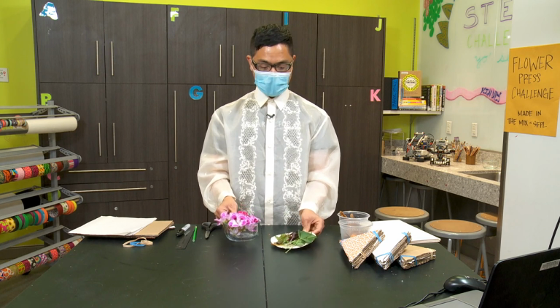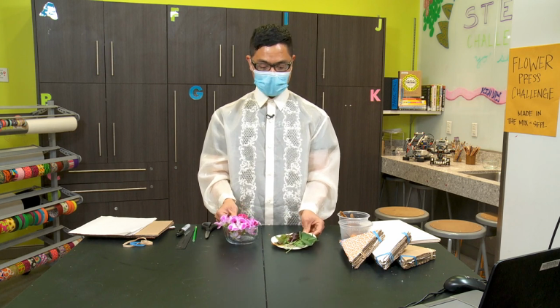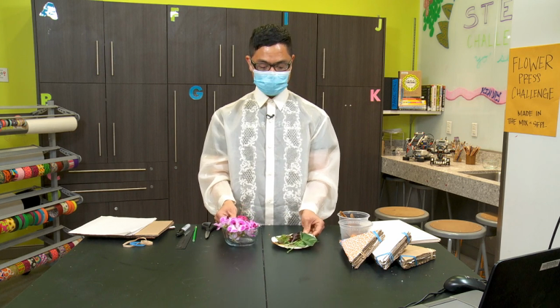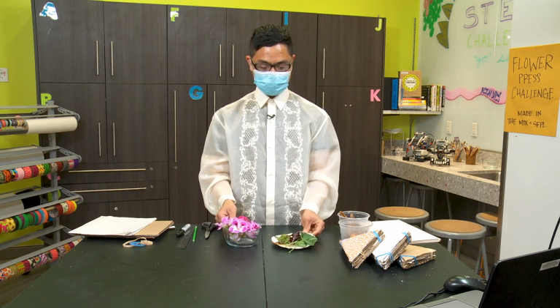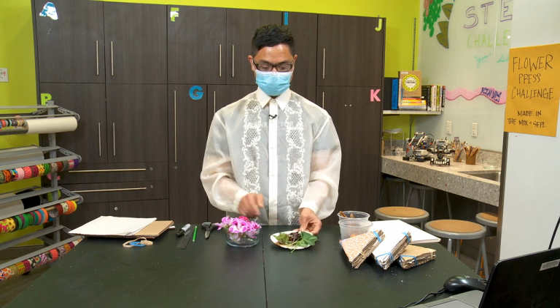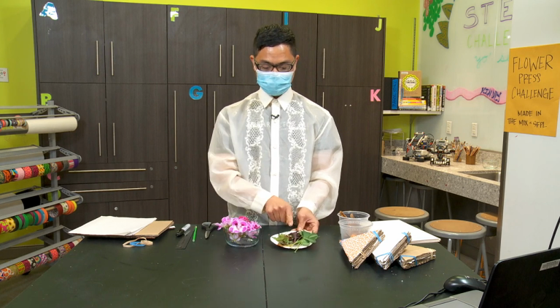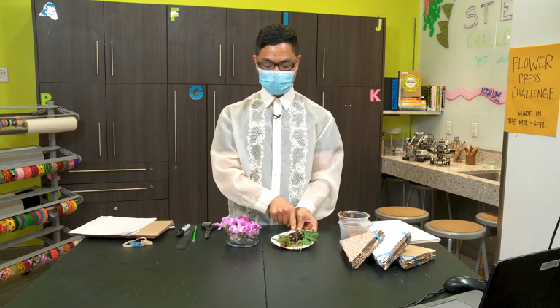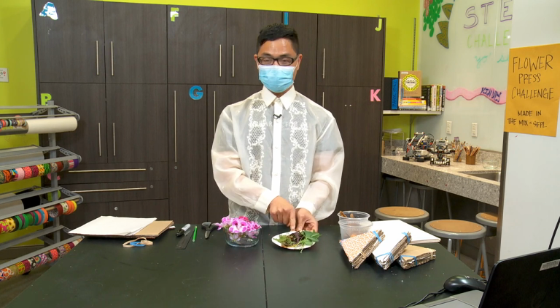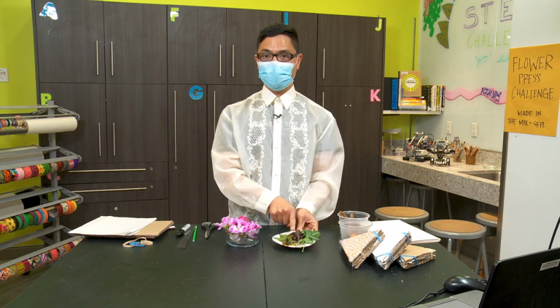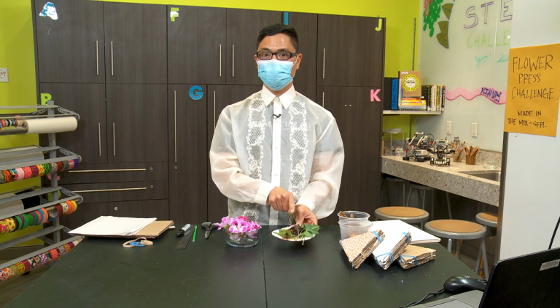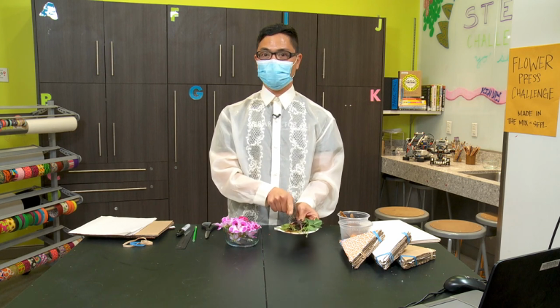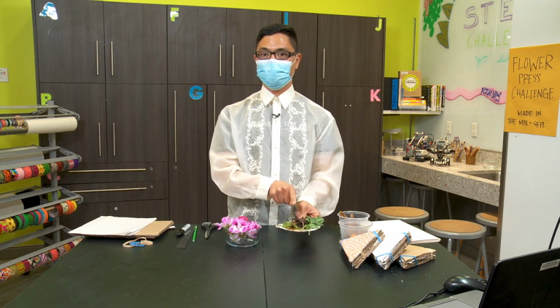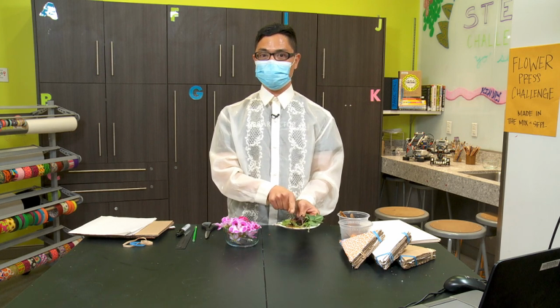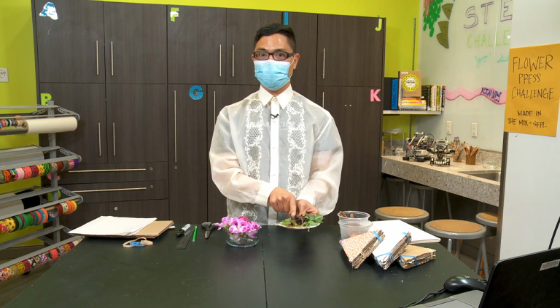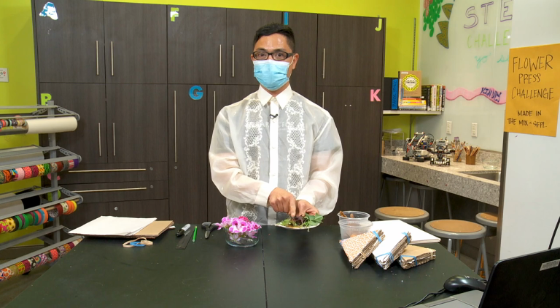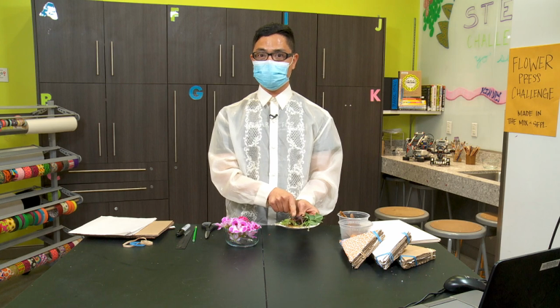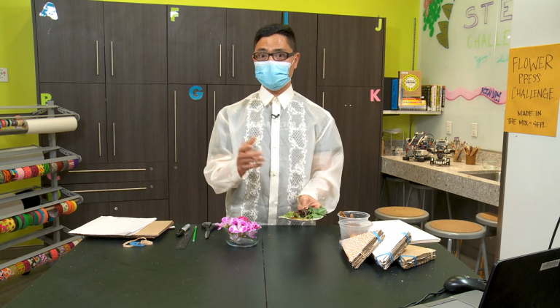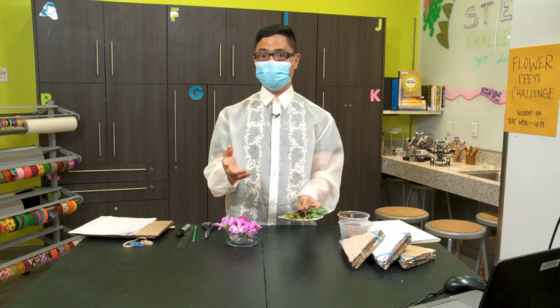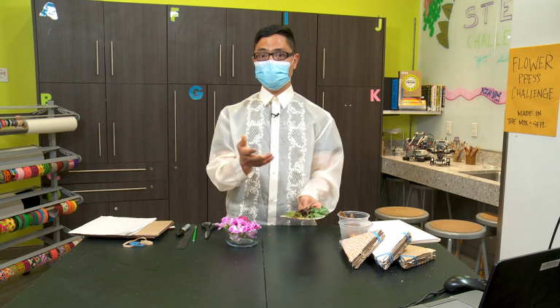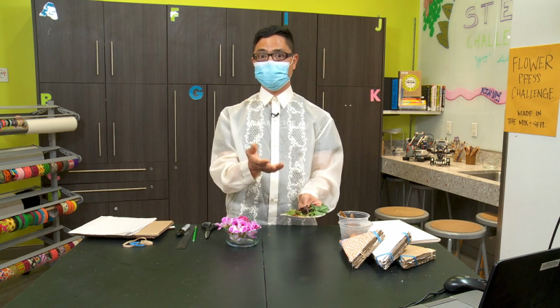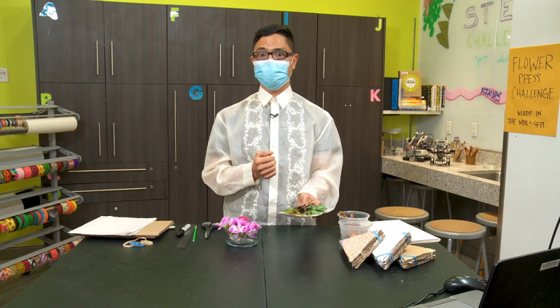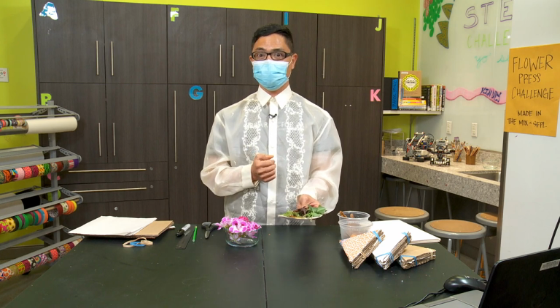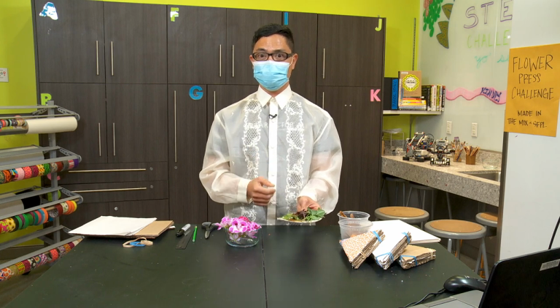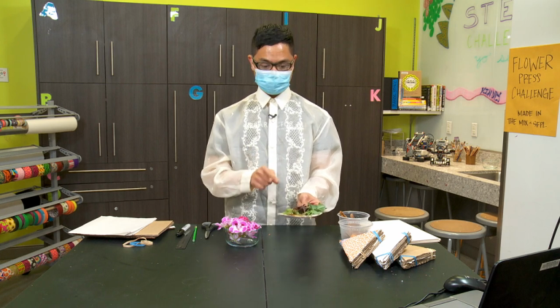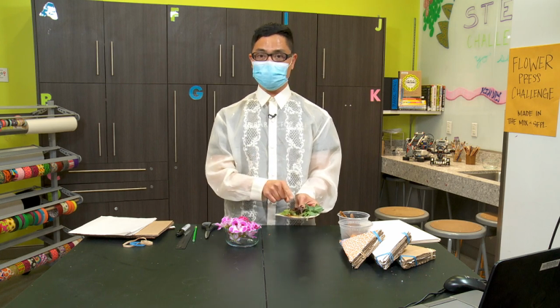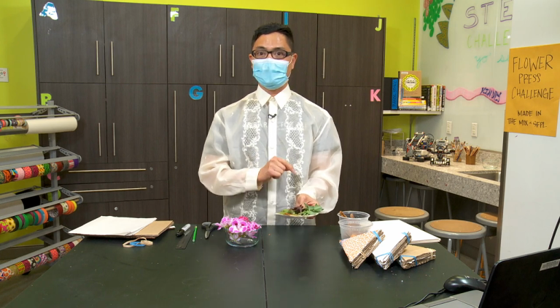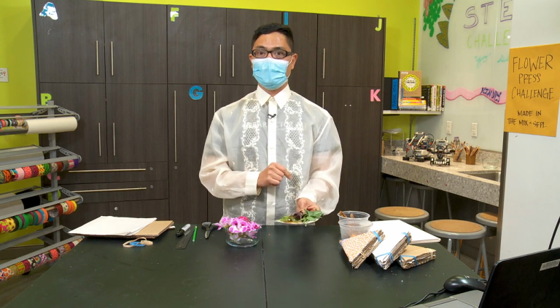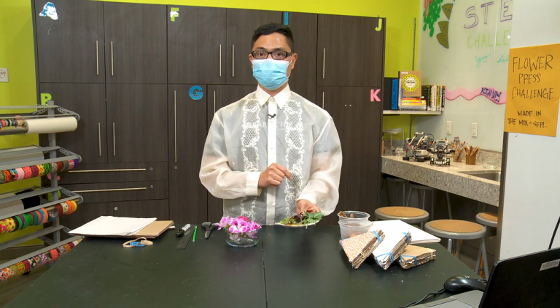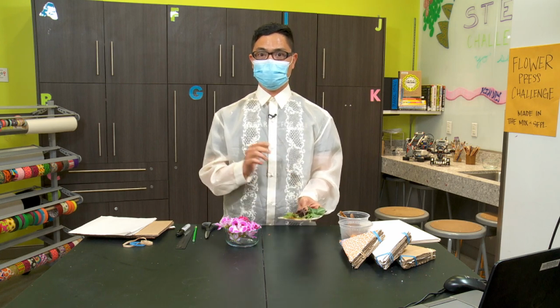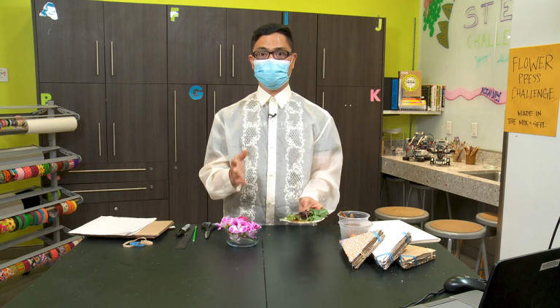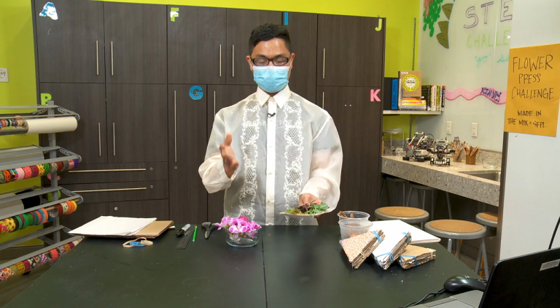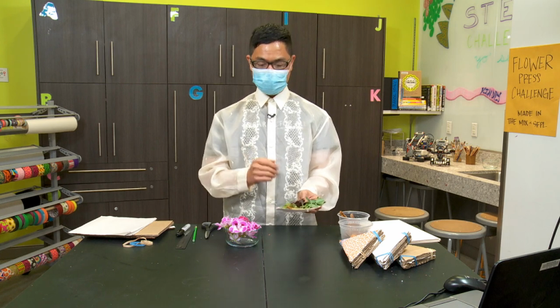I started out with my salad mix. Salad mix is a perfect place to start your experiment.